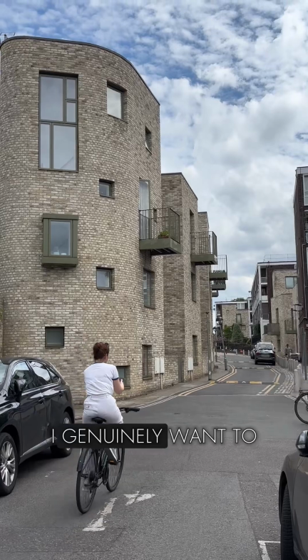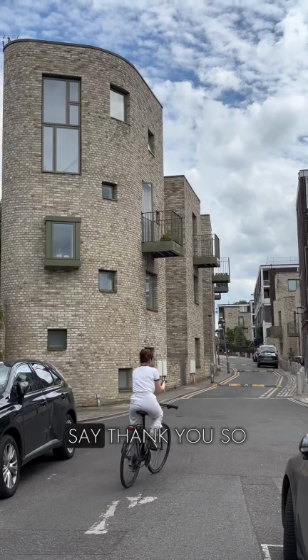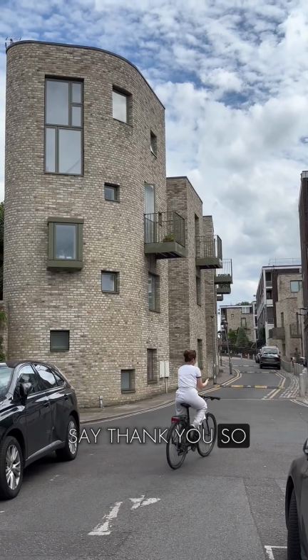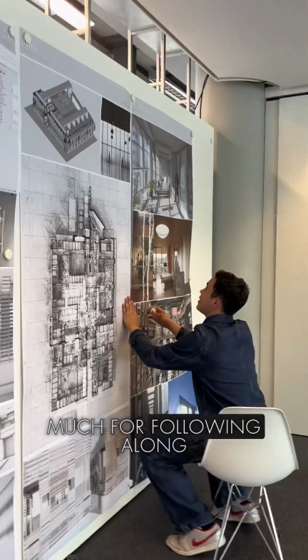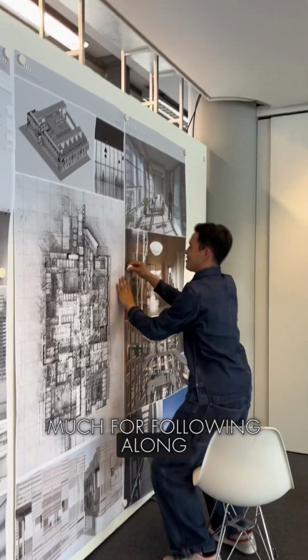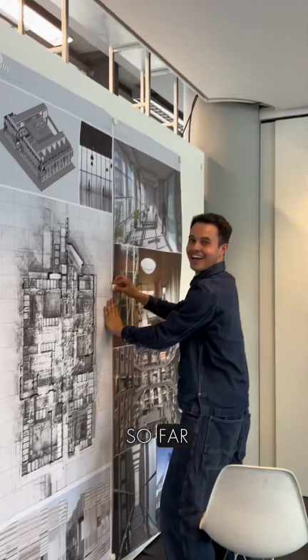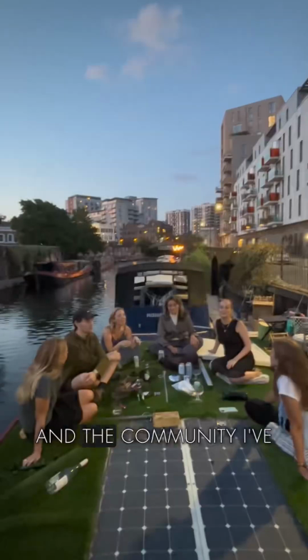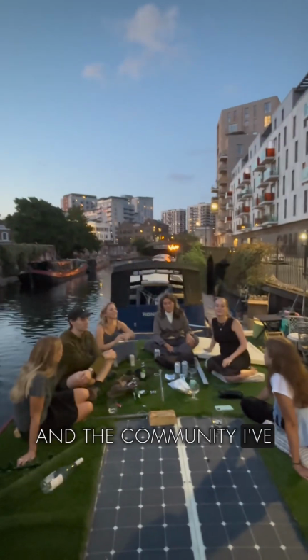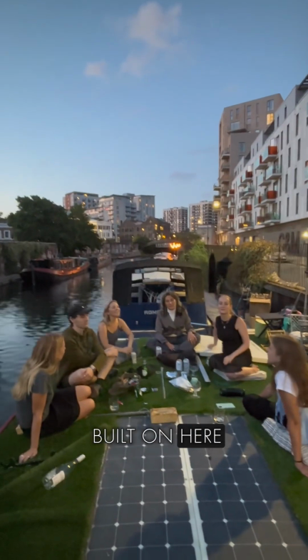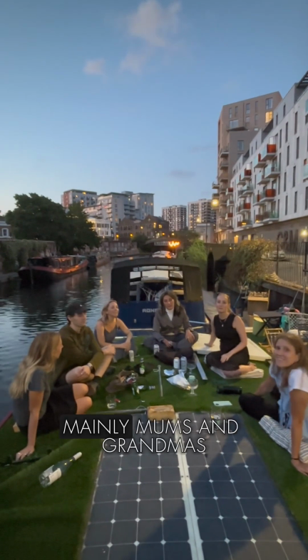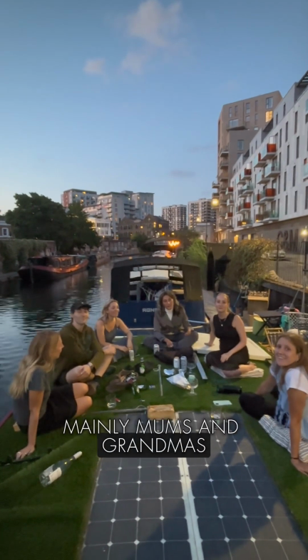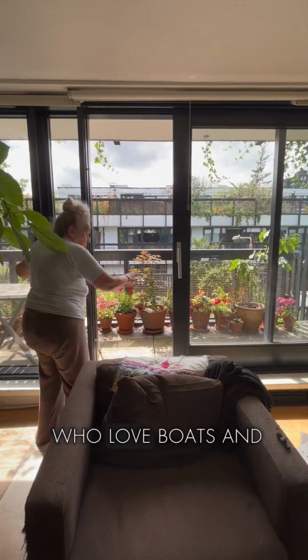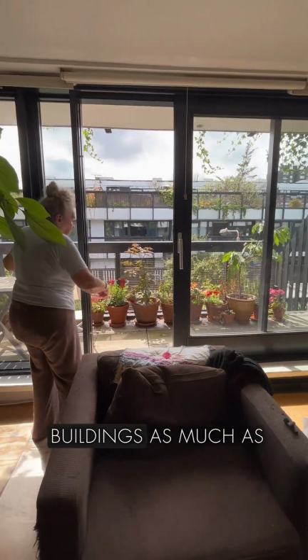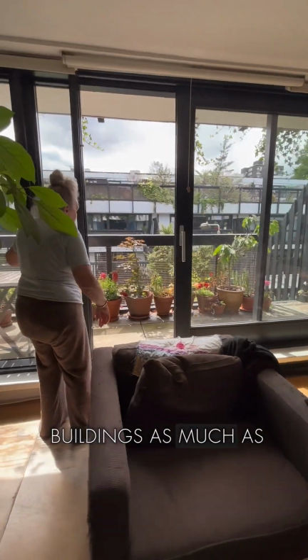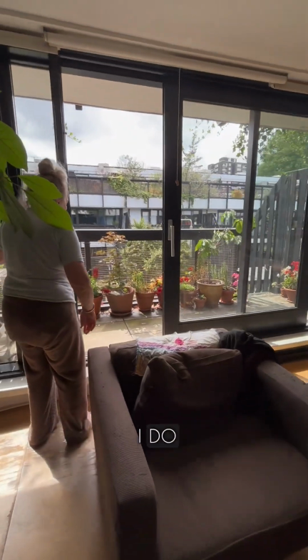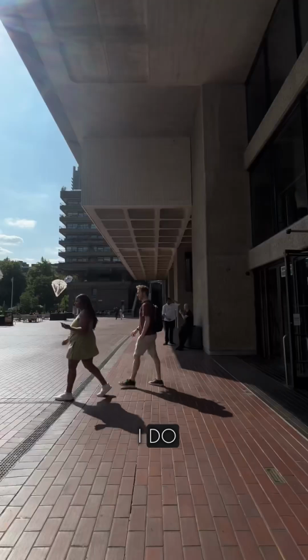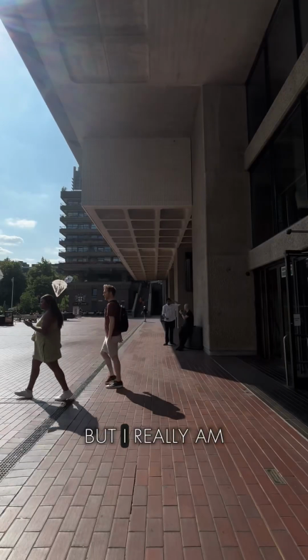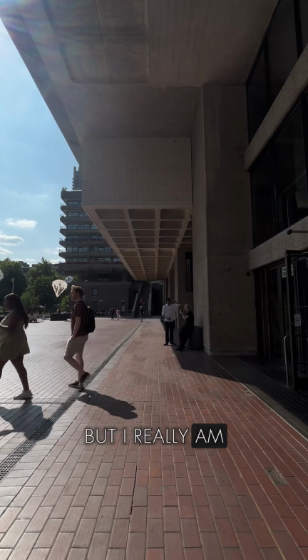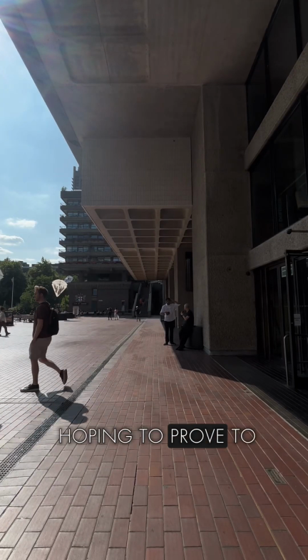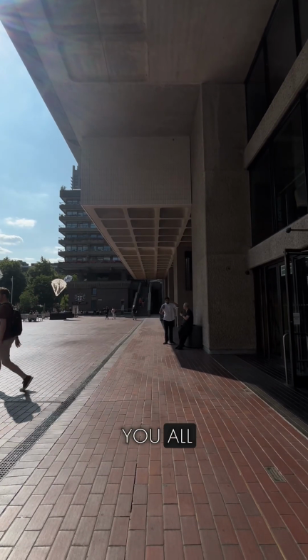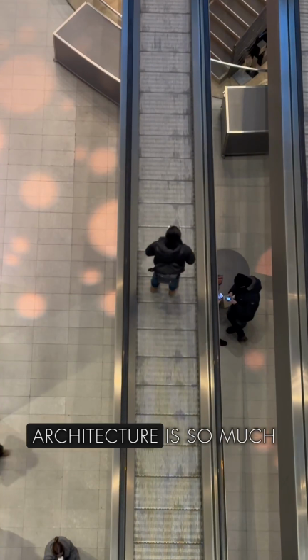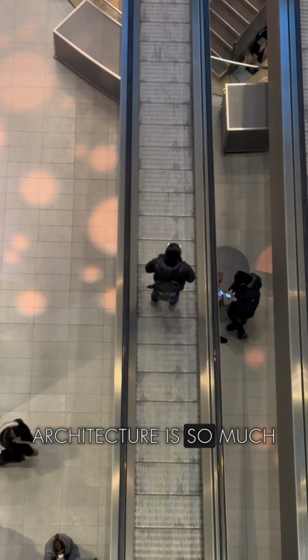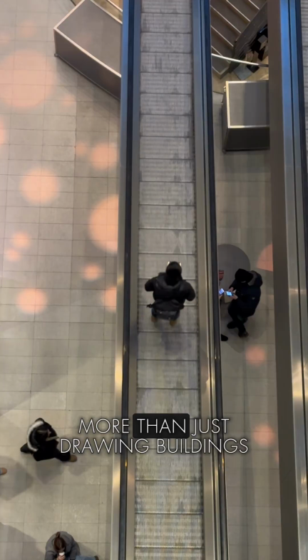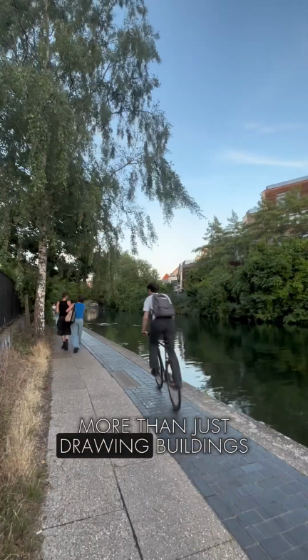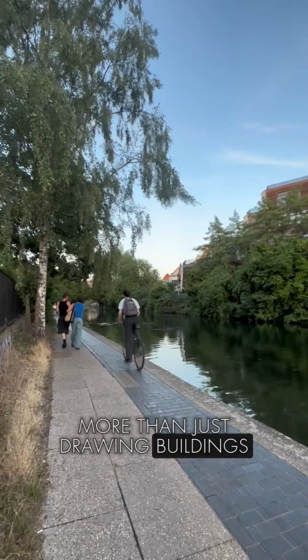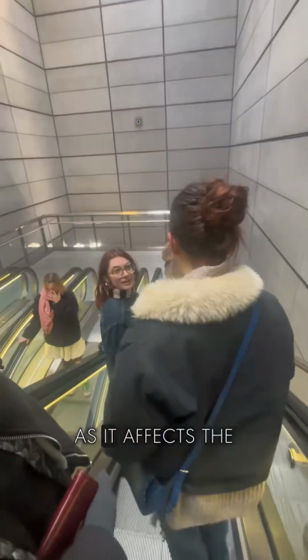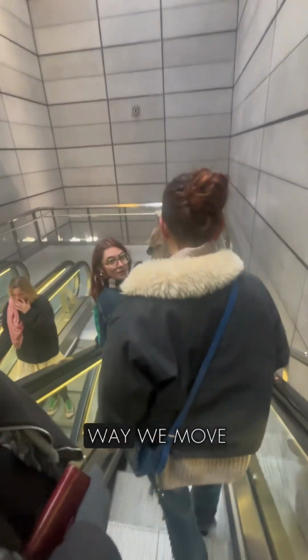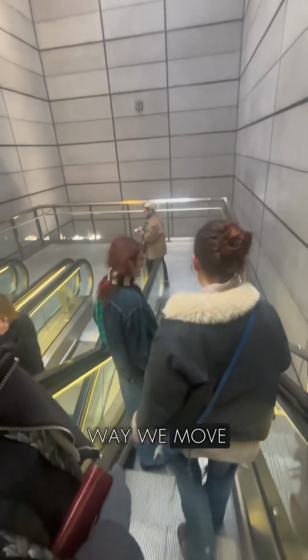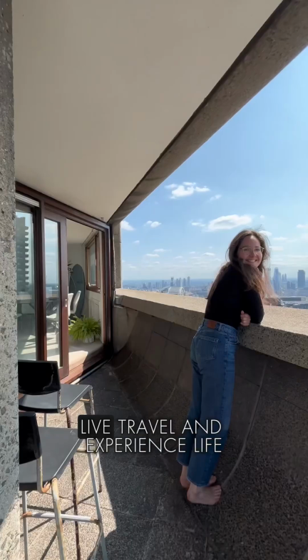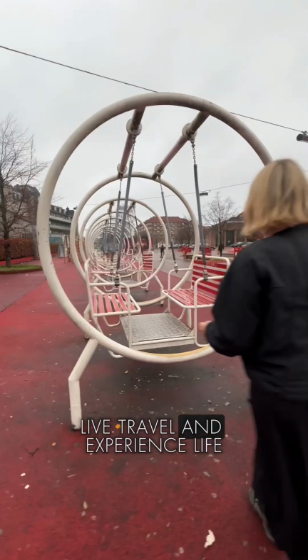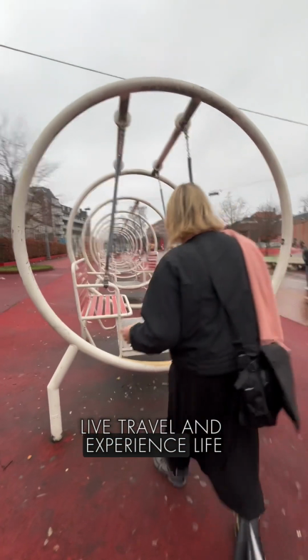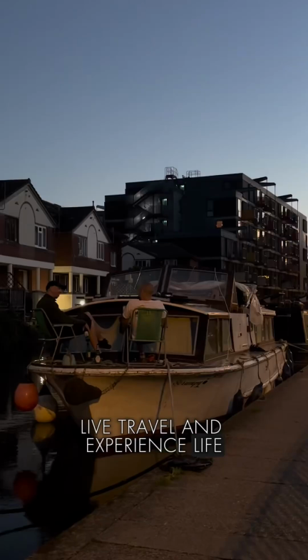I genuinely want to say thank you so much for following along so far and for the community I've built on here — mainly mums and grandmas who love boats and buildings as much as I do. But I really am hoping to prove to you all that architecture is so much more than just drawing buildings, as it affects the way we move, live, travel and experience life.